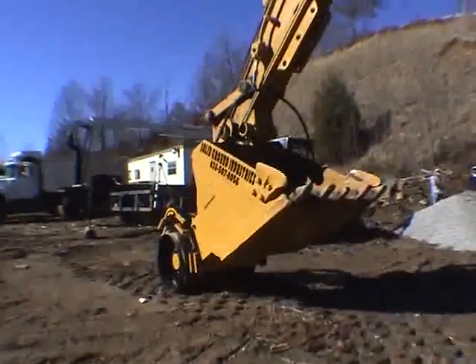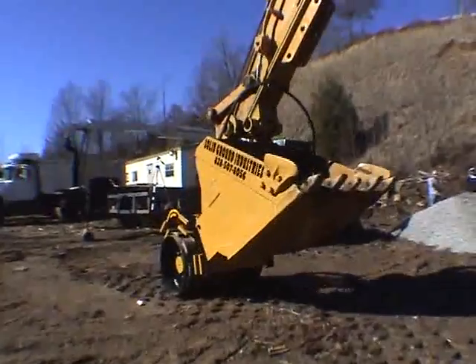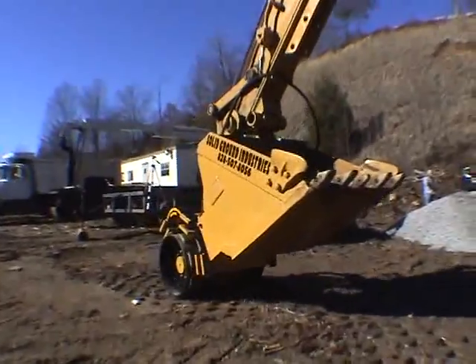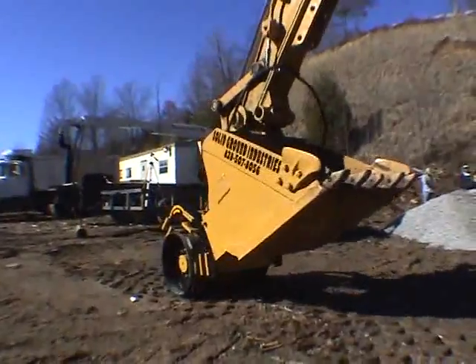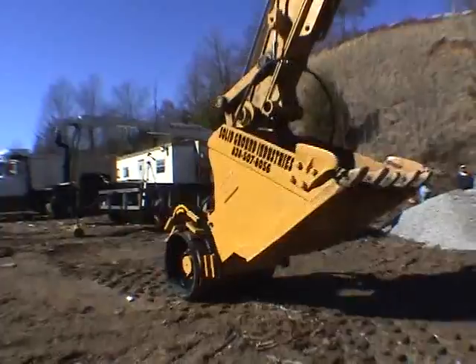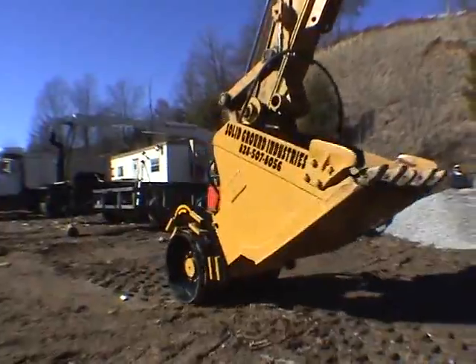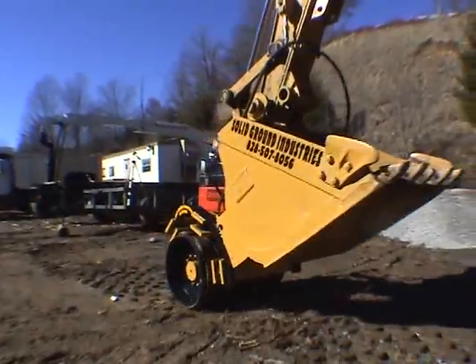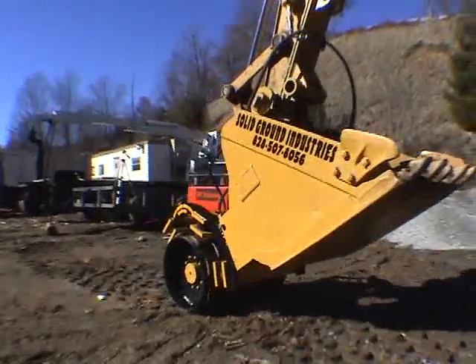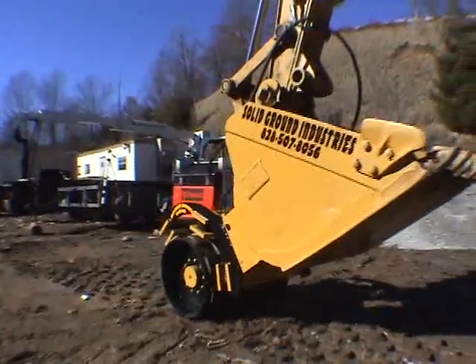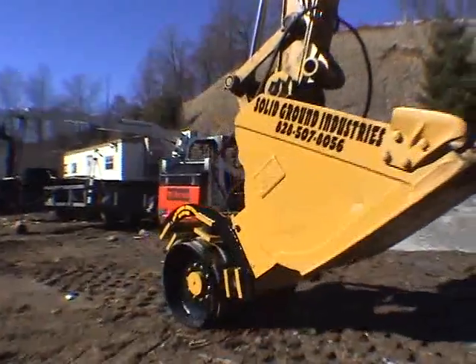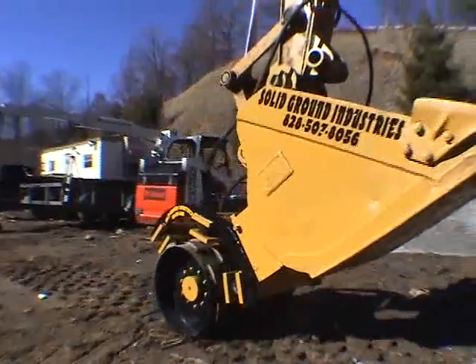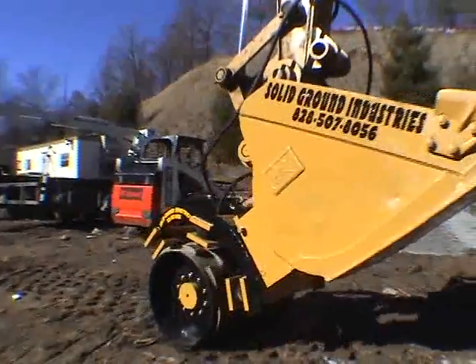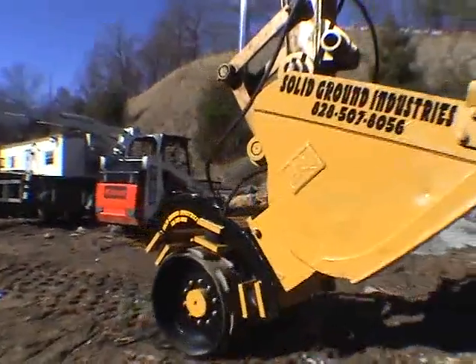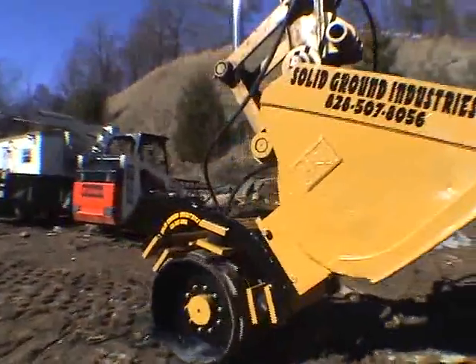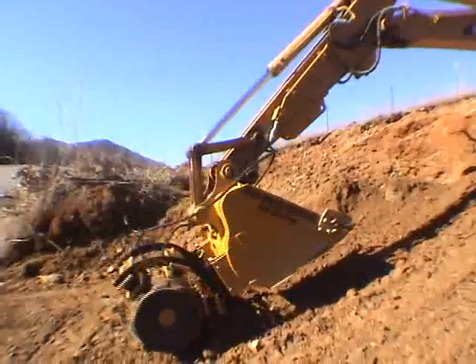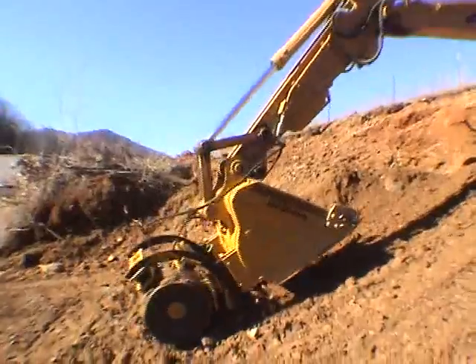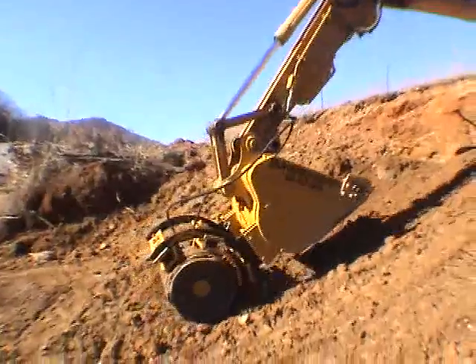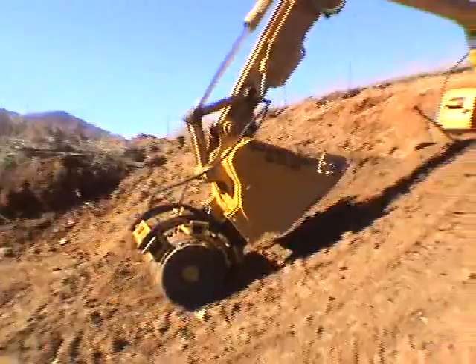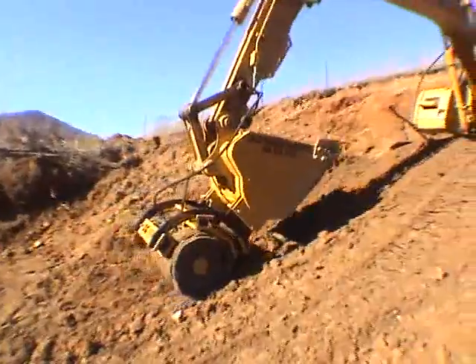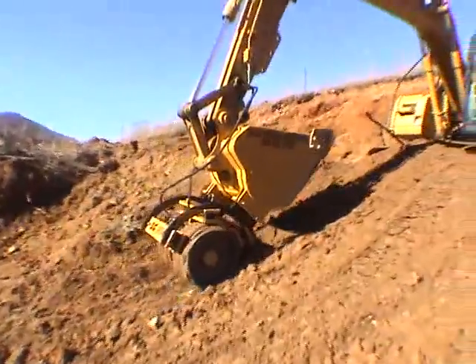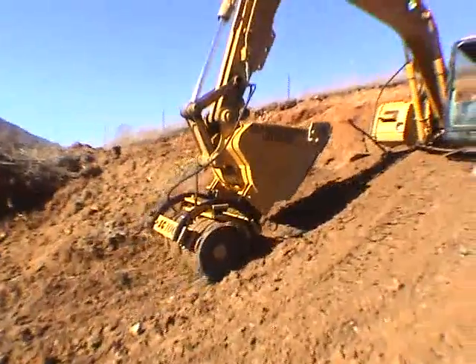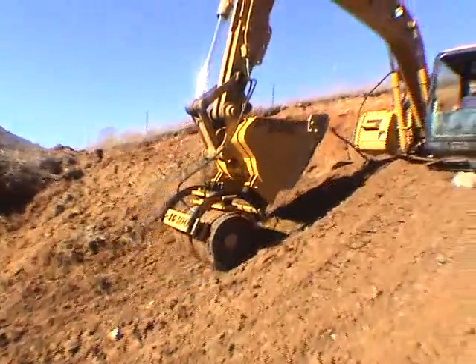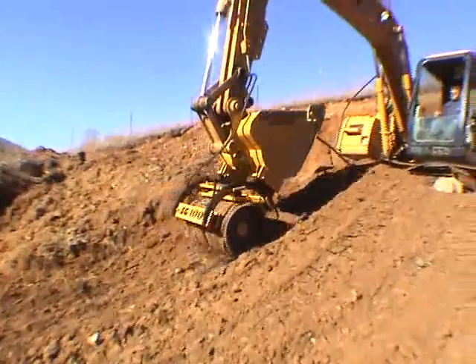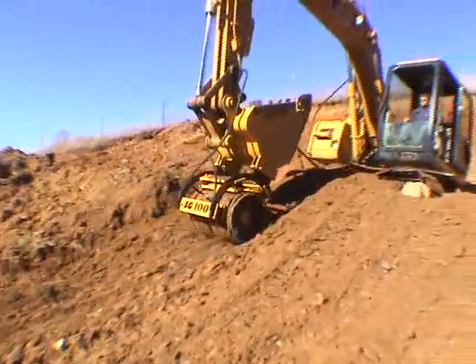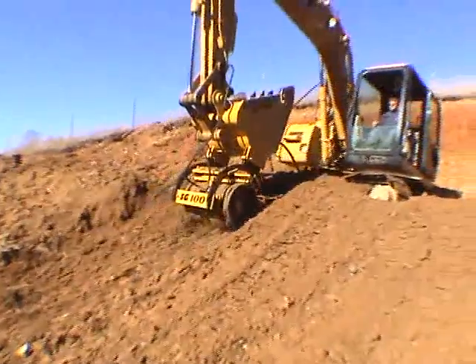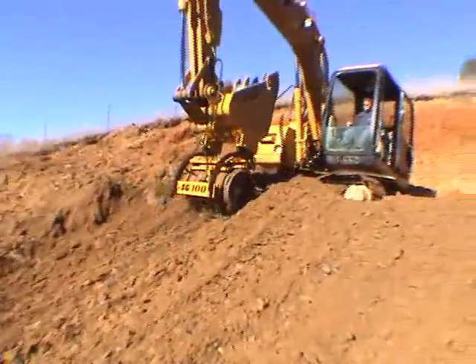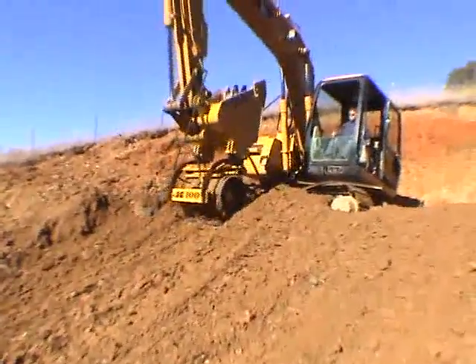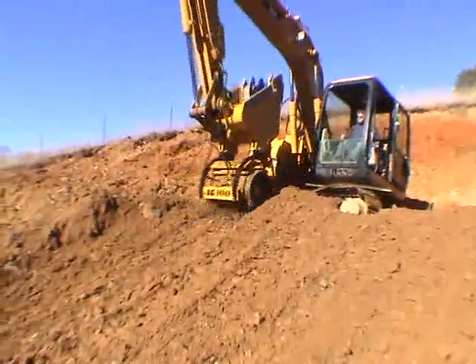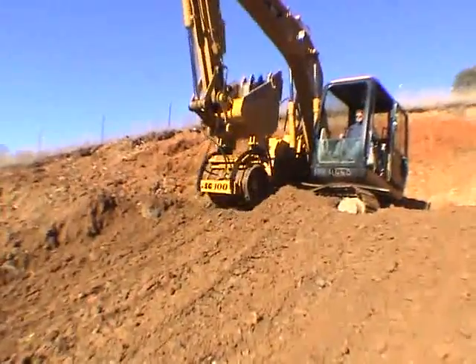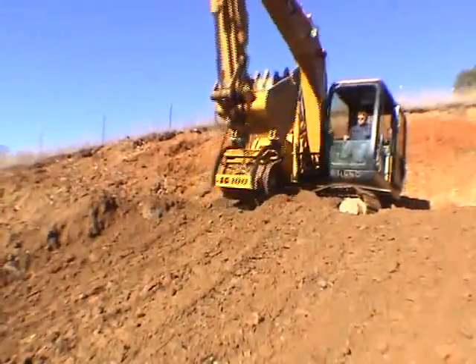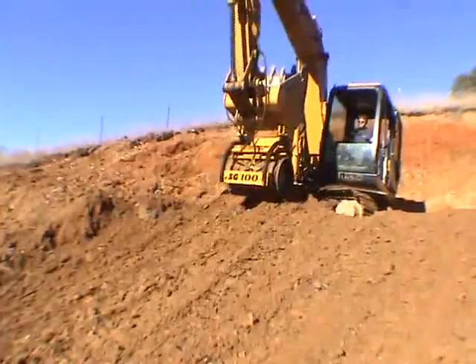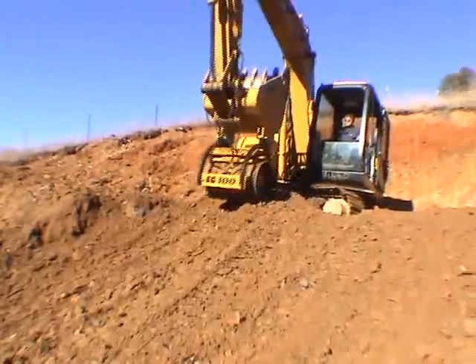Compaction combined with production is the name of the game when it comes to pipe and utilities installation. Unlike other vibratory rollers or attachments, the SG100 allows for full use of the bucket while offering the ability to compact.